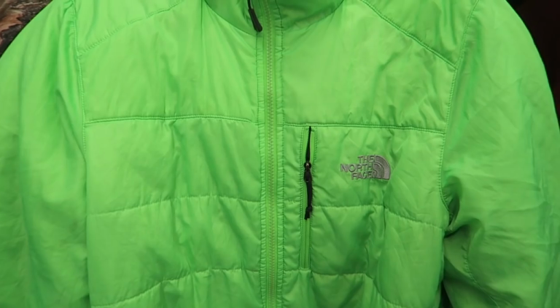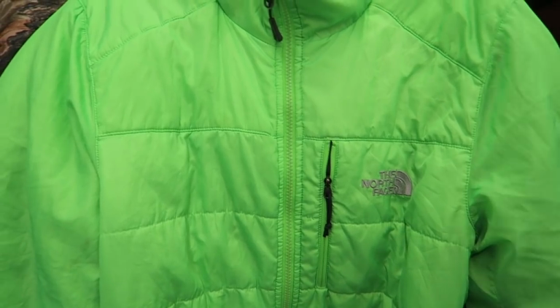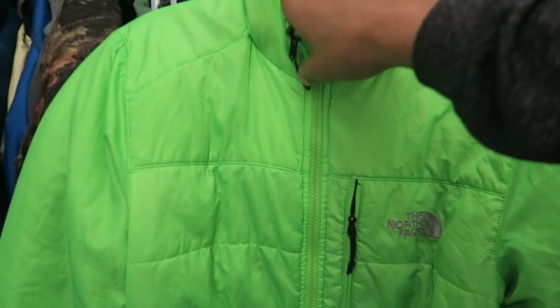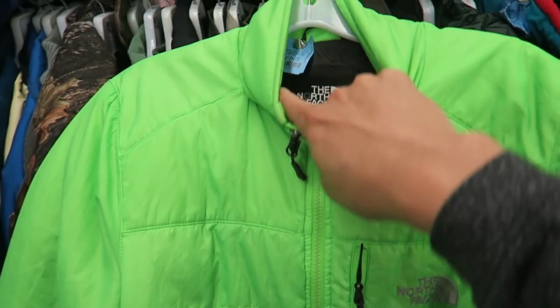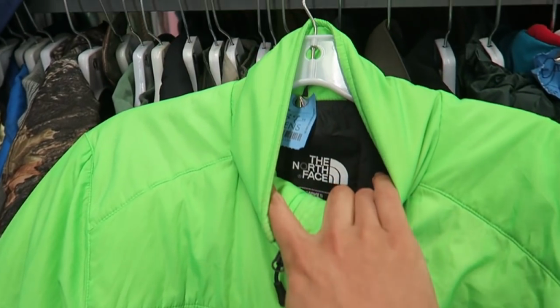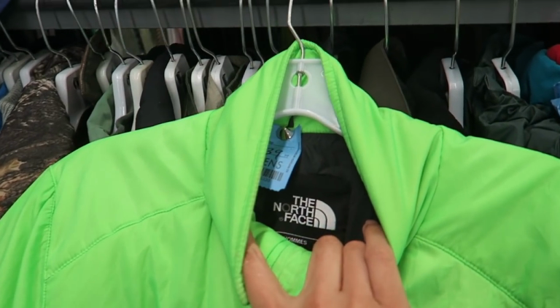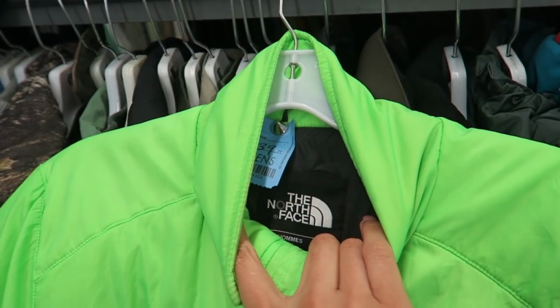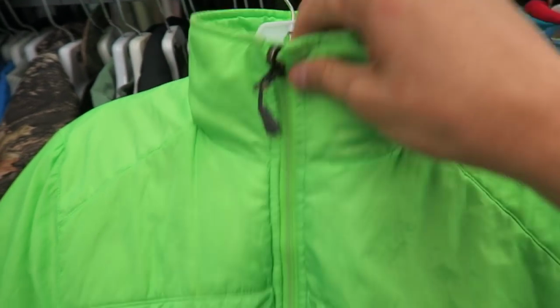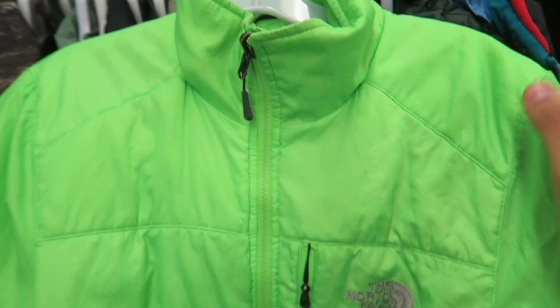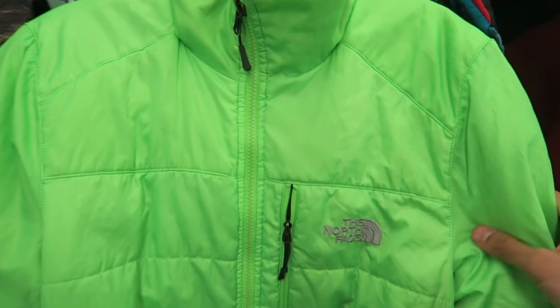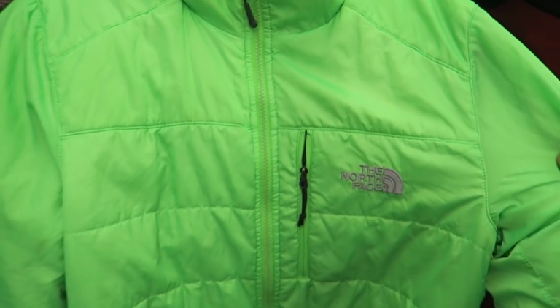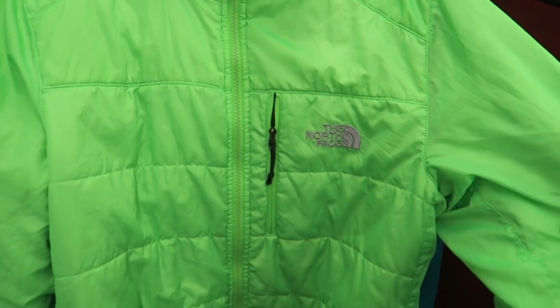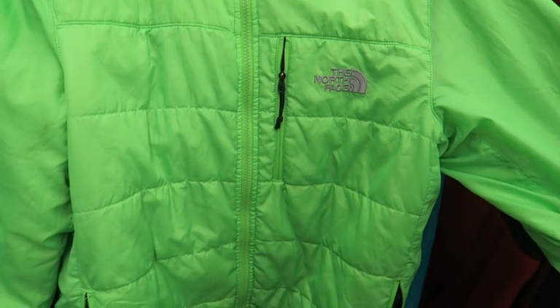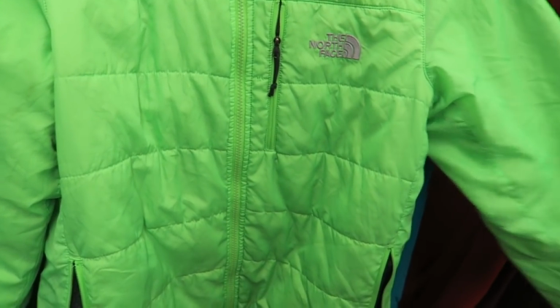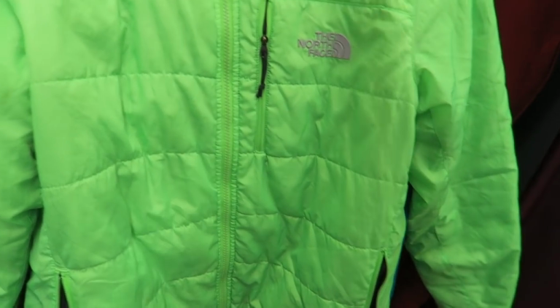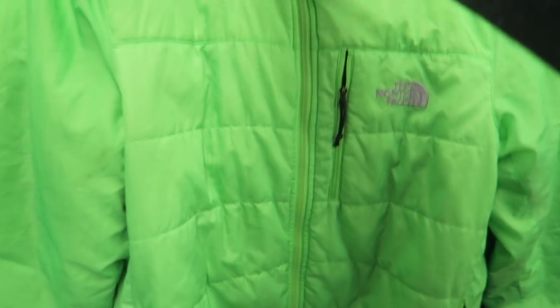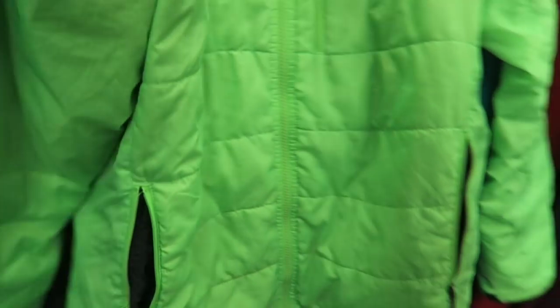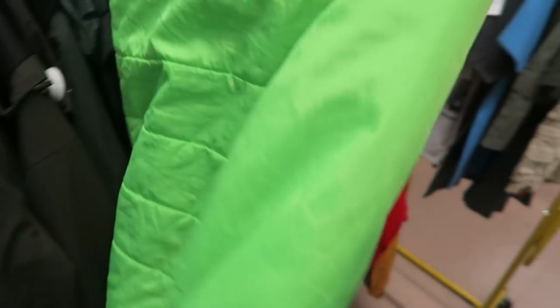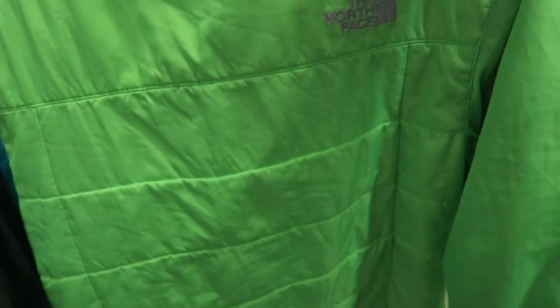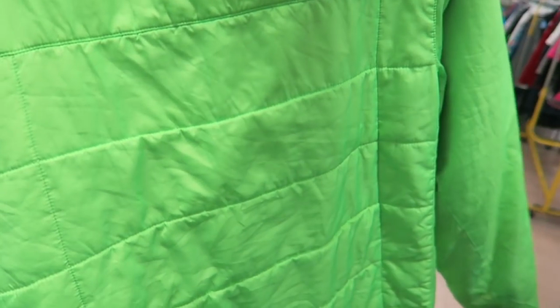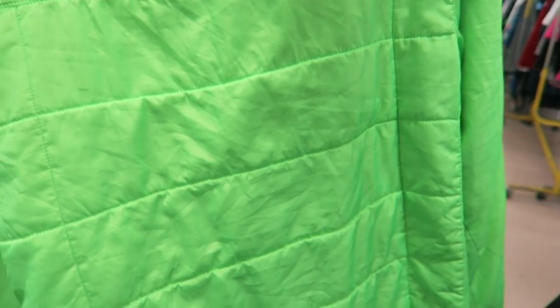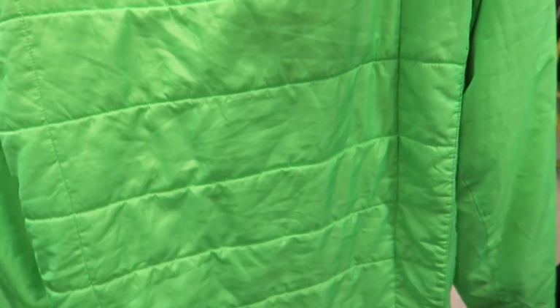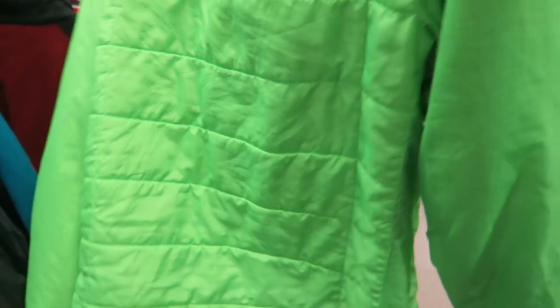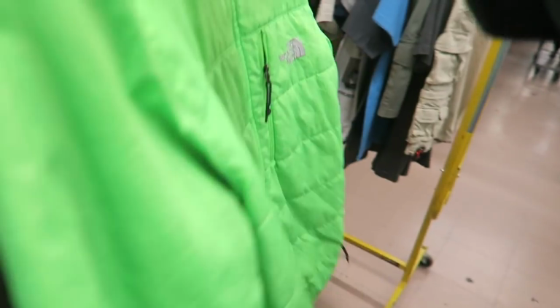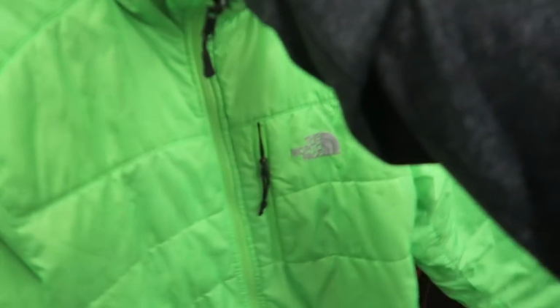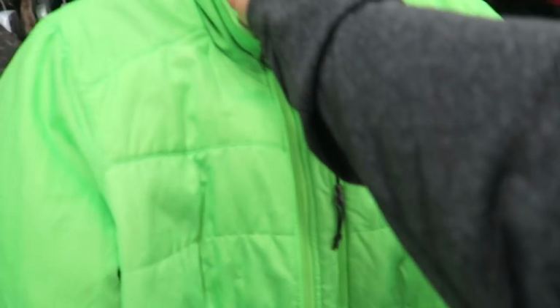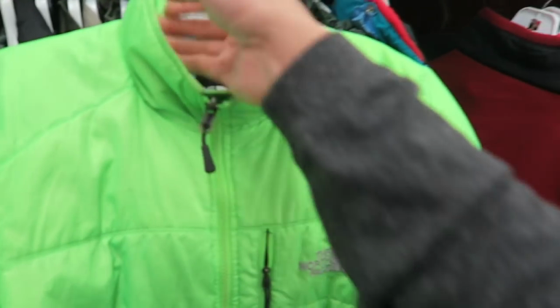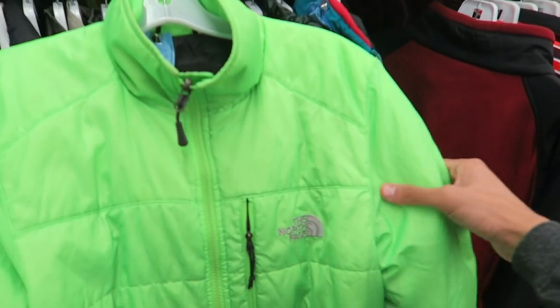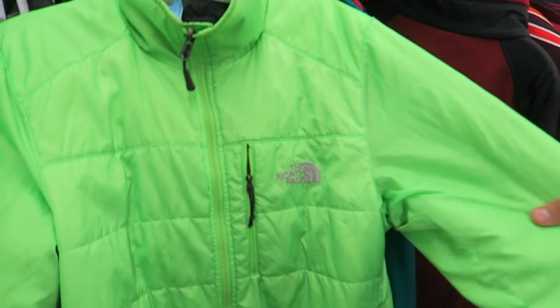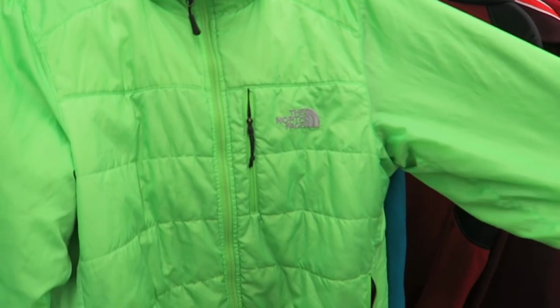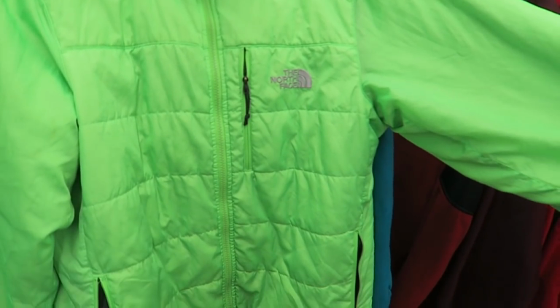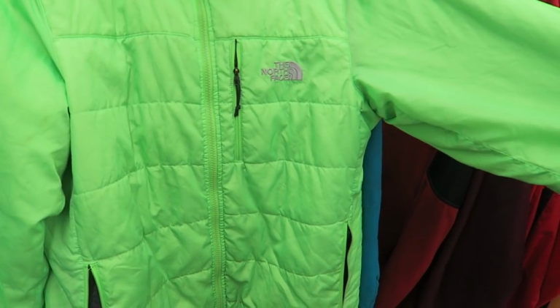This North Face jacket — they're taxing, asking for $40.00. It's a size medium but it's a vintage green, lime green. Crazy color, I might have to scoop this. The color is just super loud.